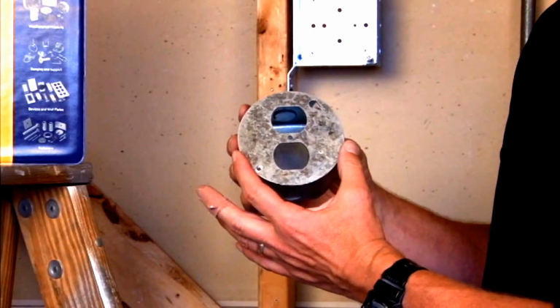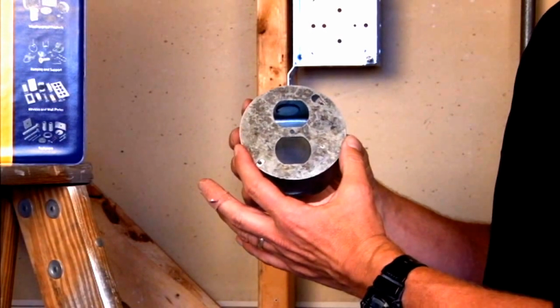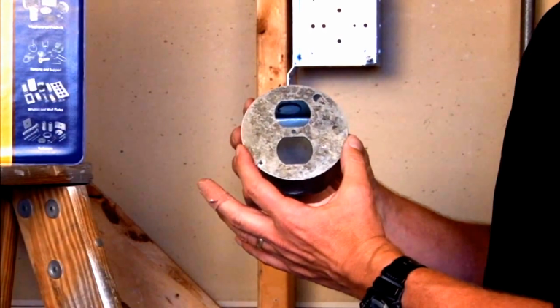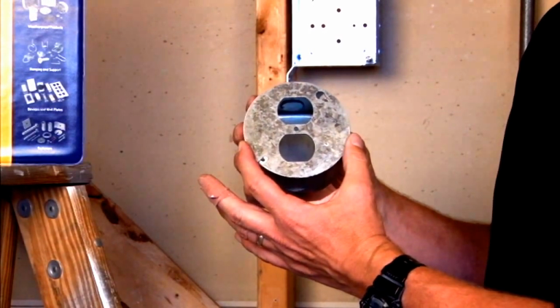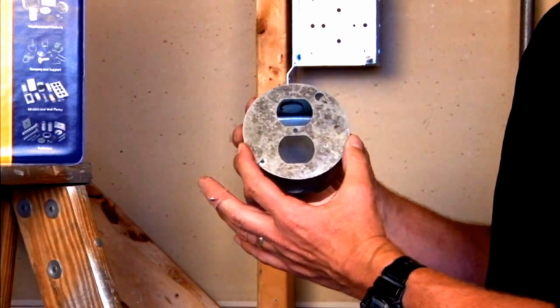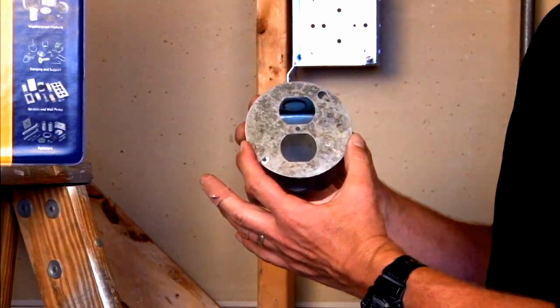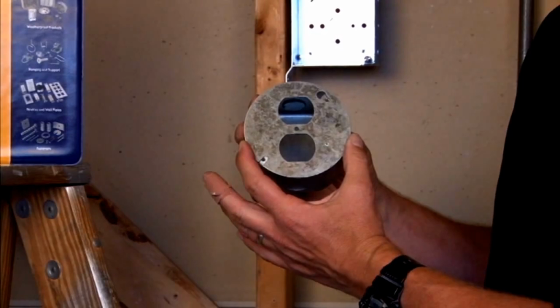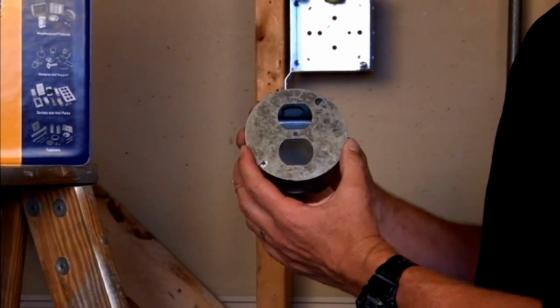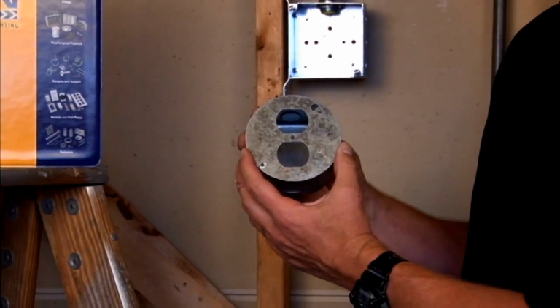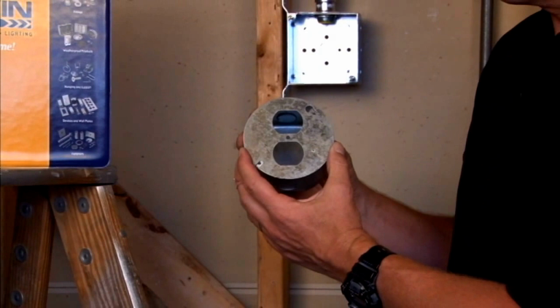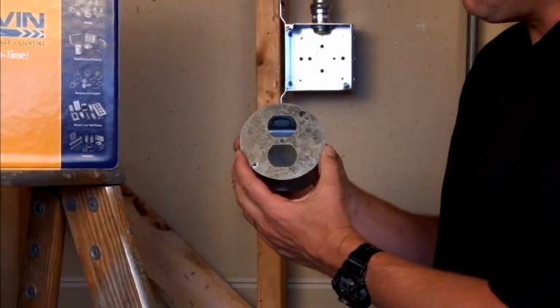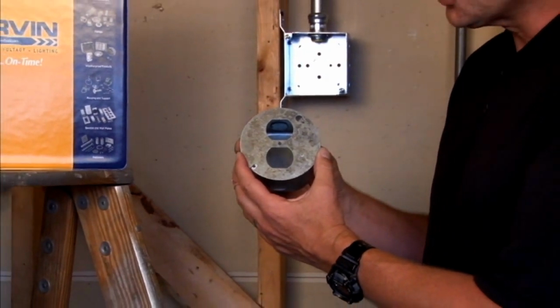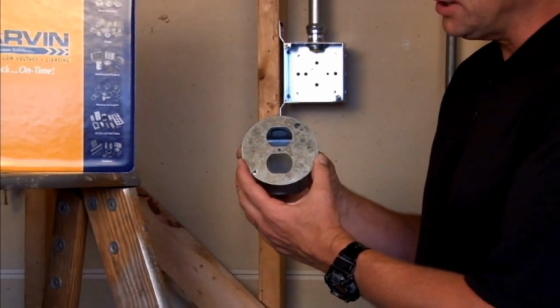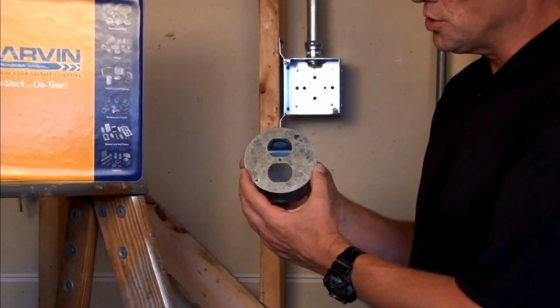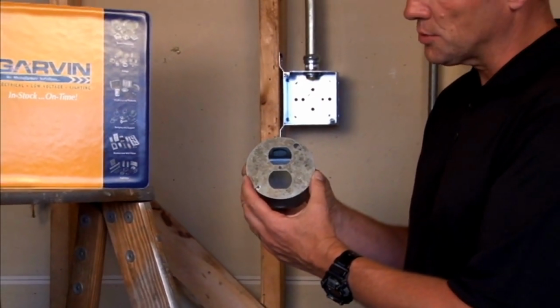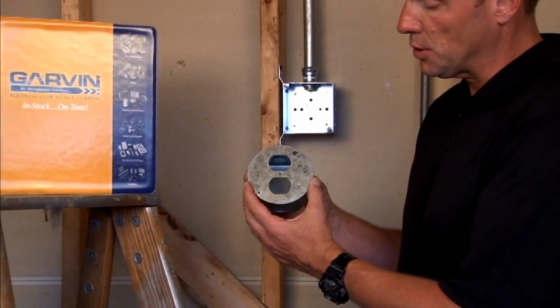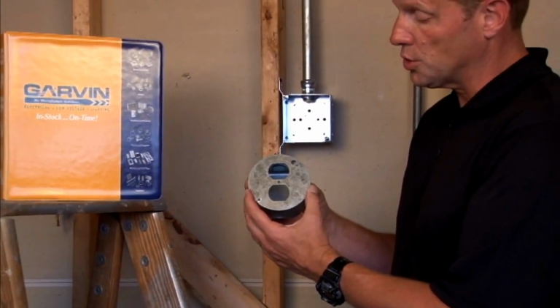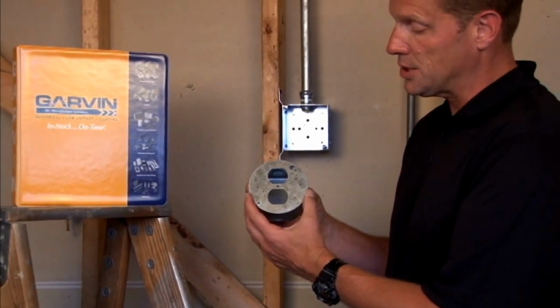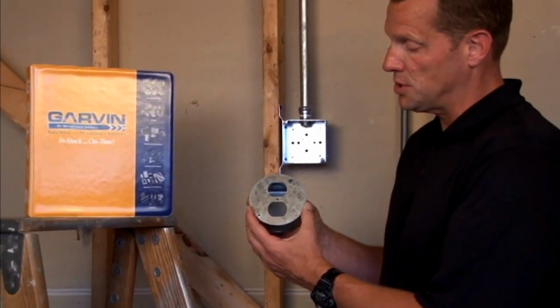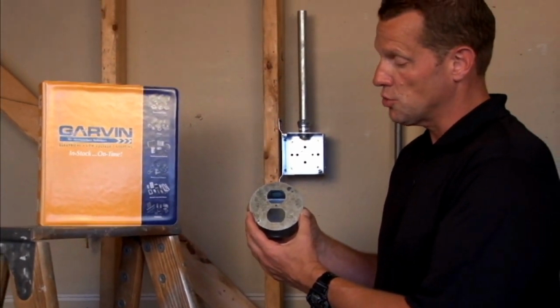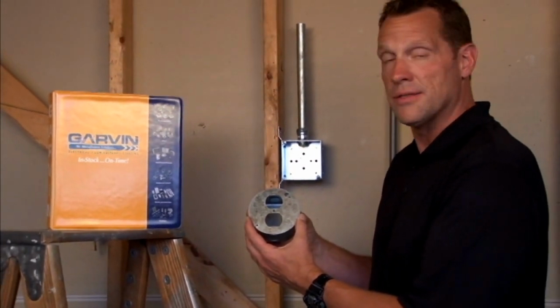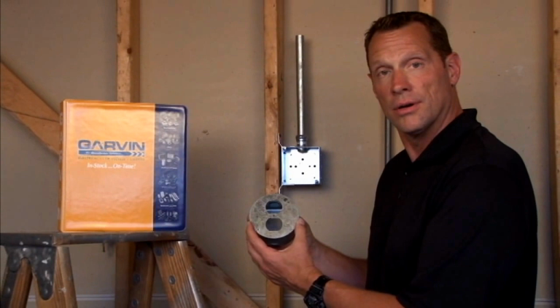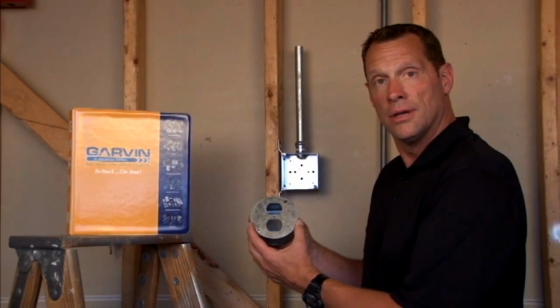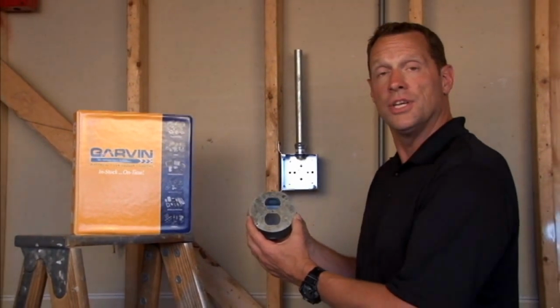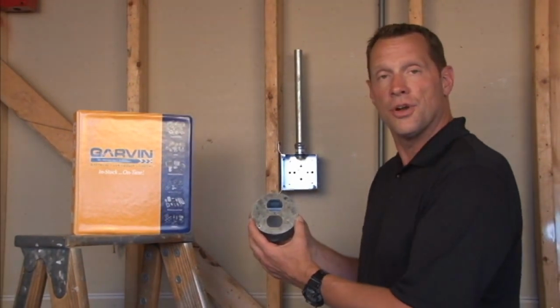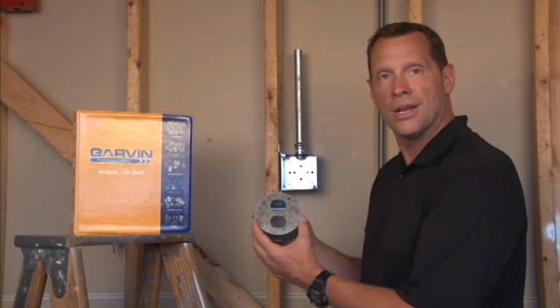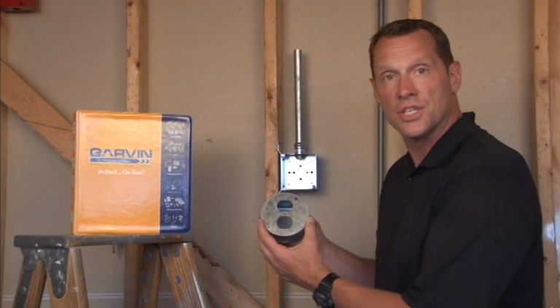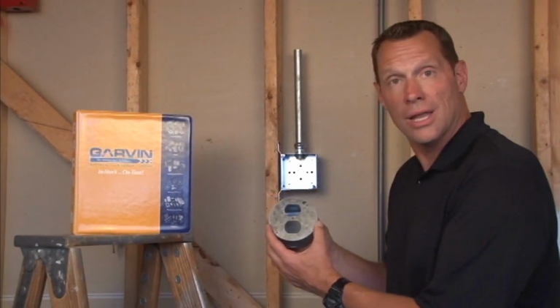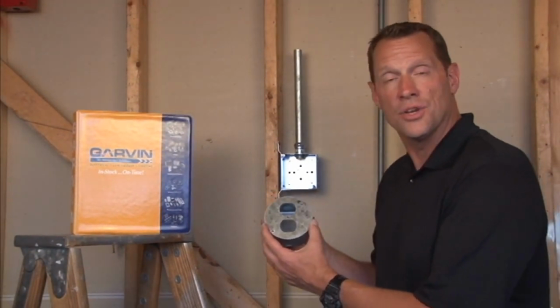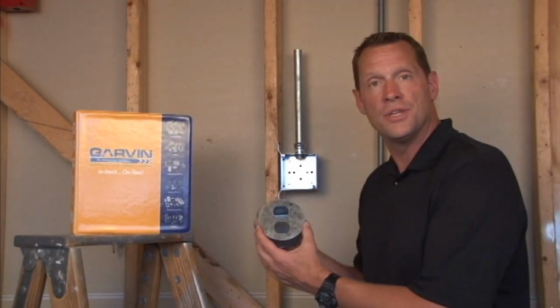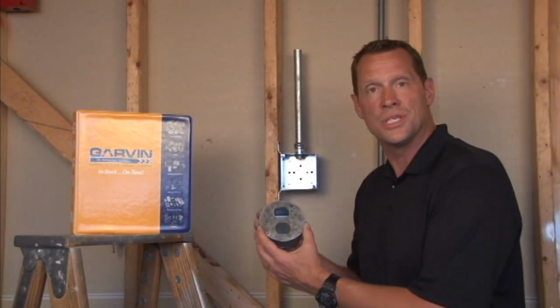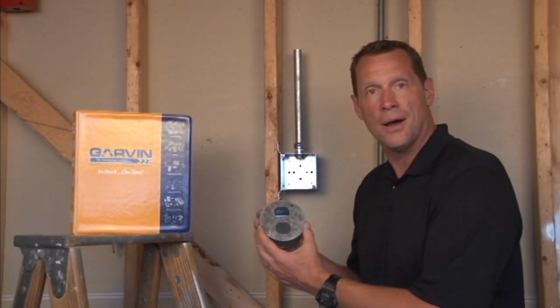you simply attach this cover to the octagon box after installing your duplex receptacle or stack switches directly to the cover. For these and other great products, visit us online at garvinindustries.com.